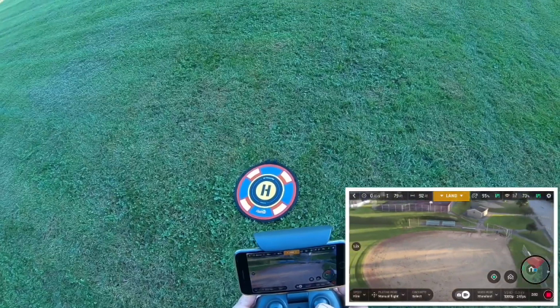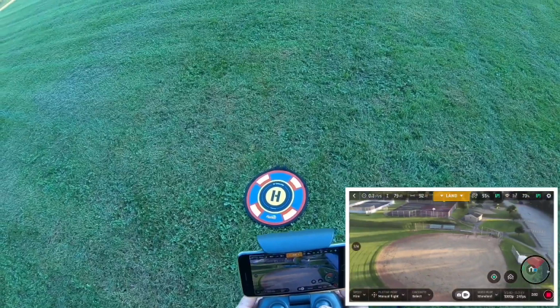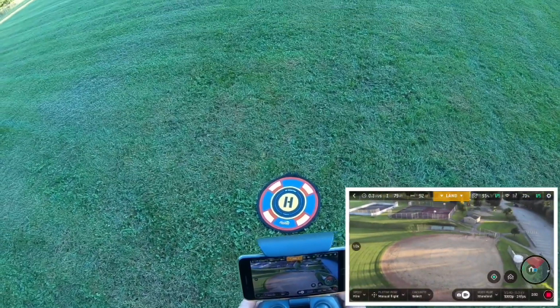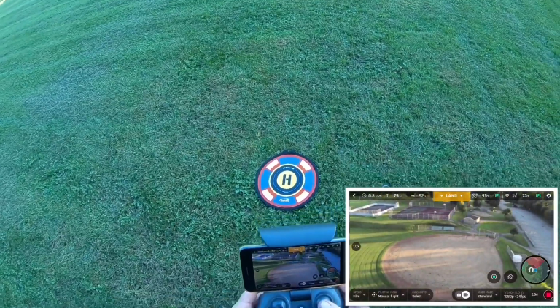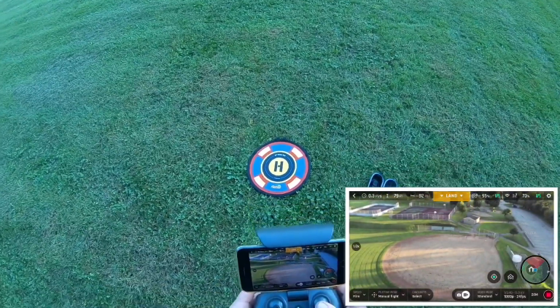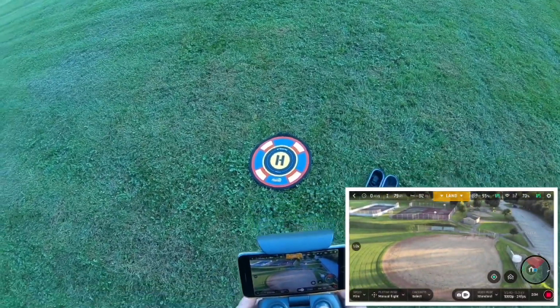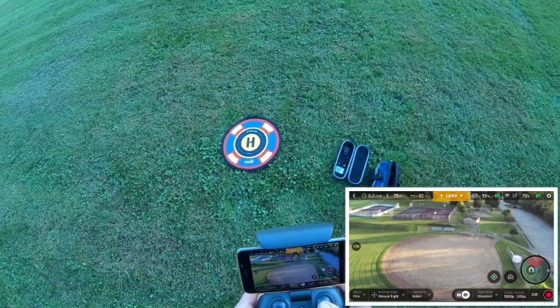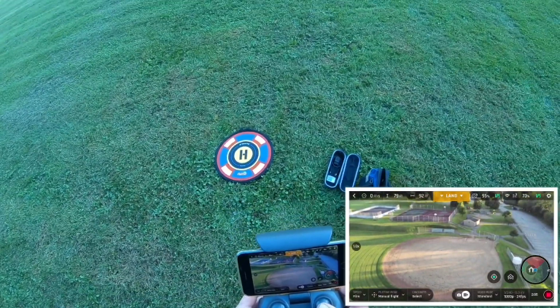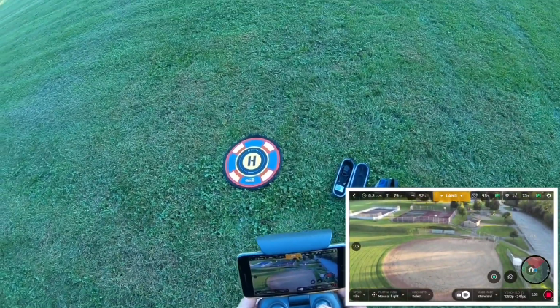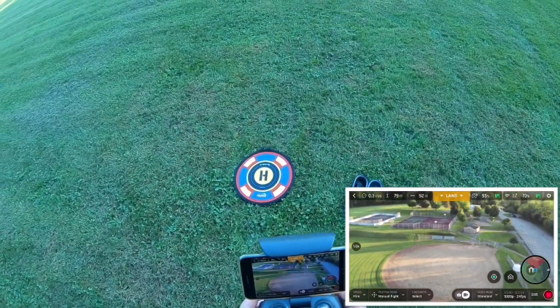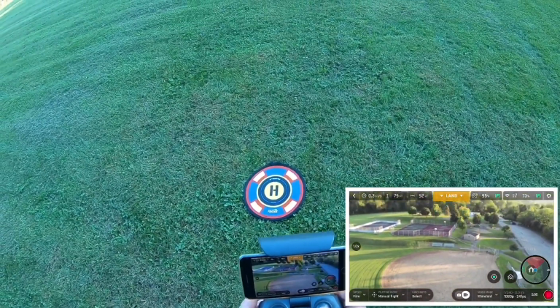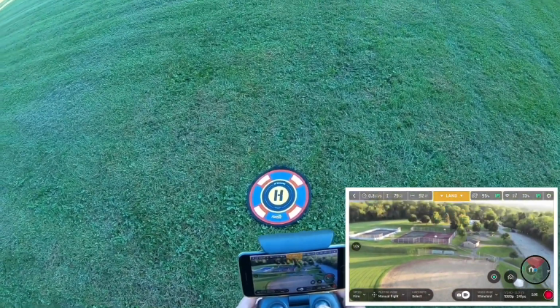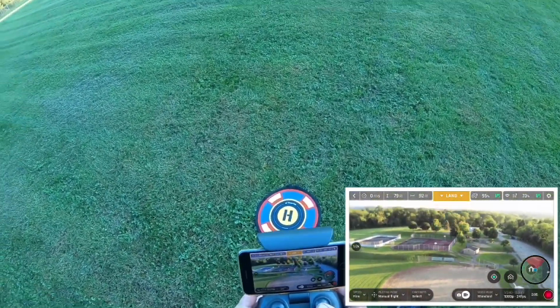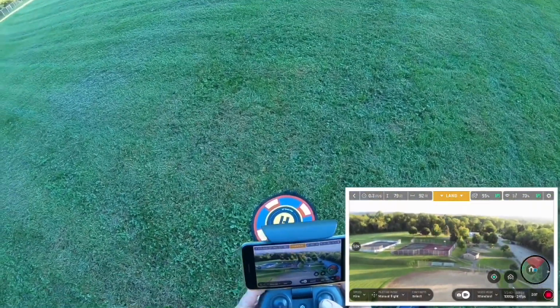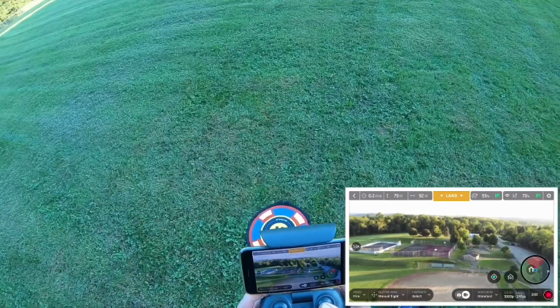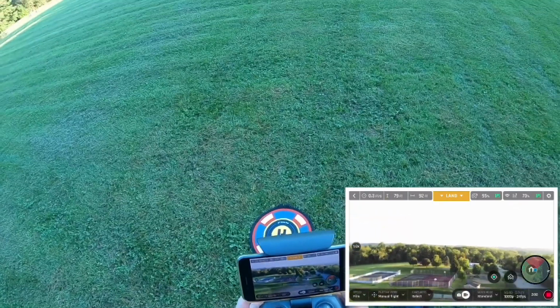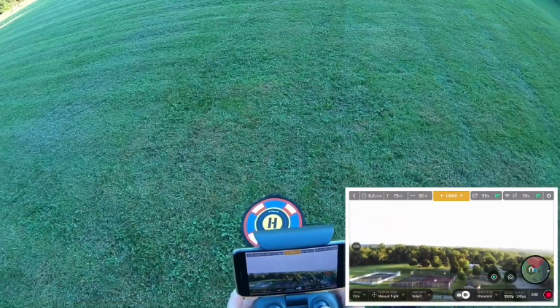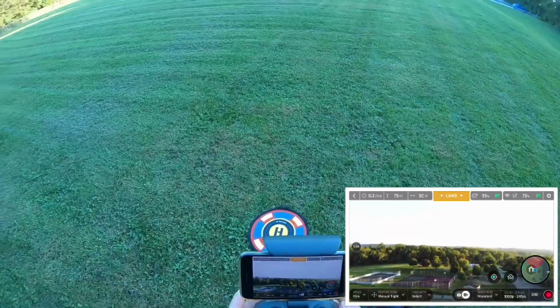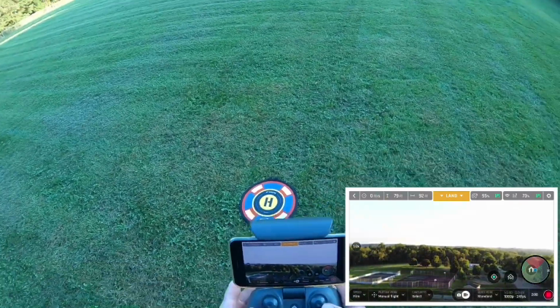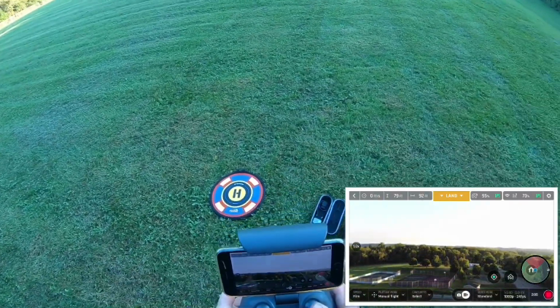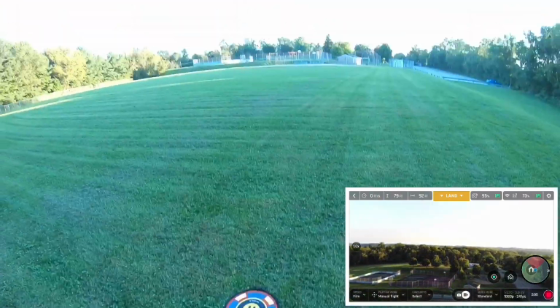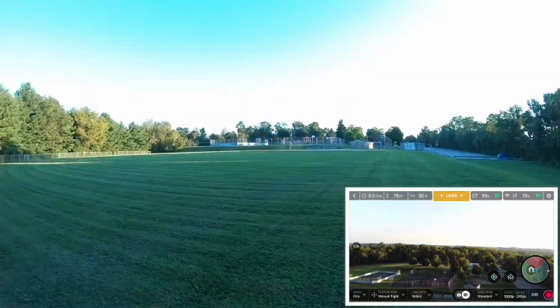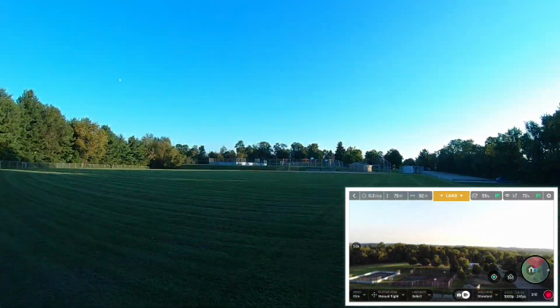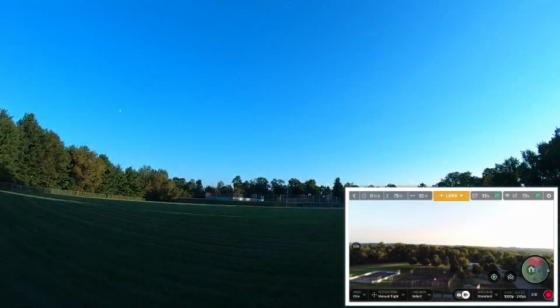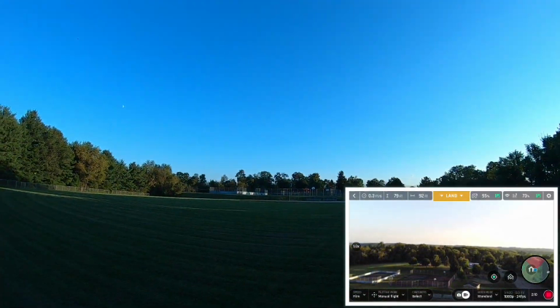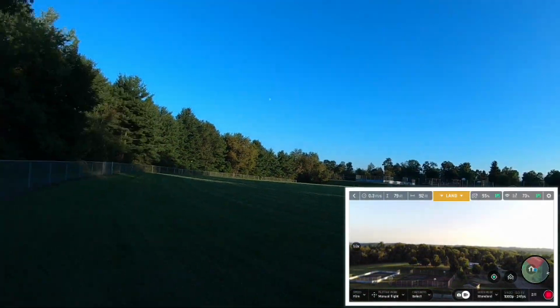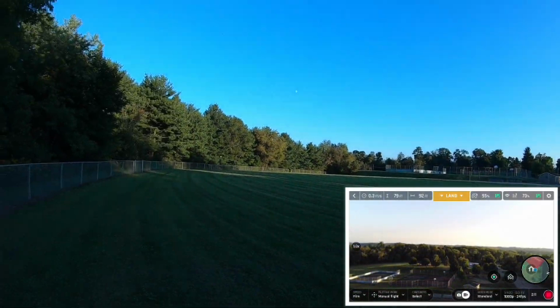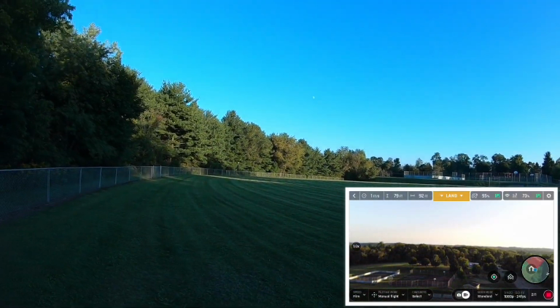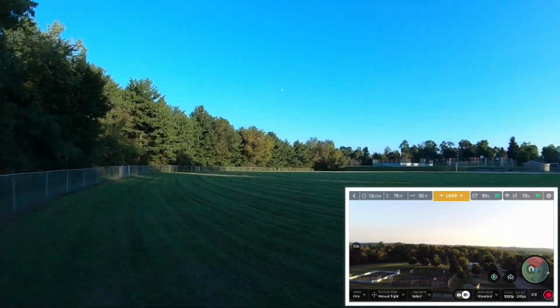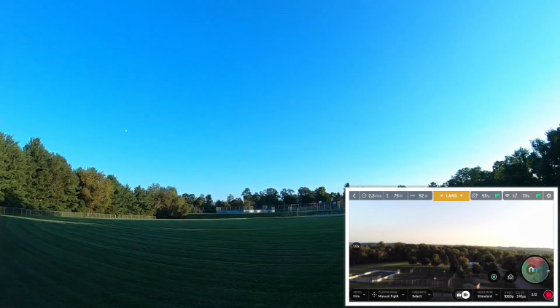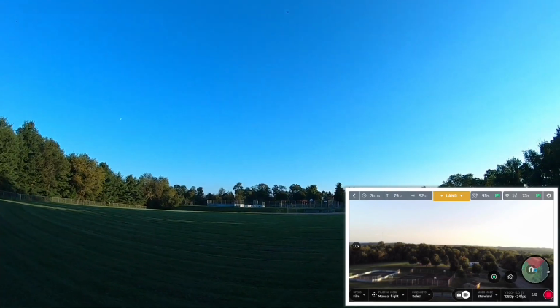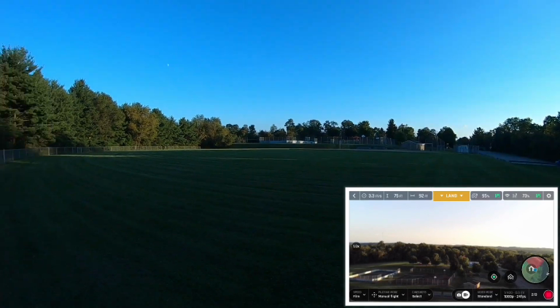Okay, the zoom is working. What I love on this thing is that one-button reset of the camera. Oh, there's some more birdies coming out.